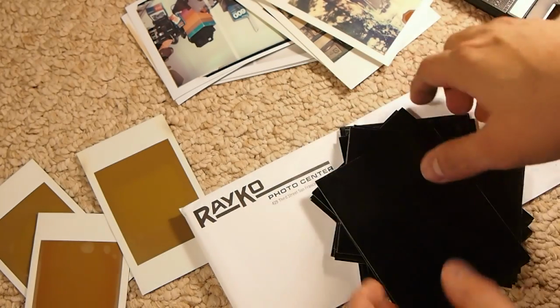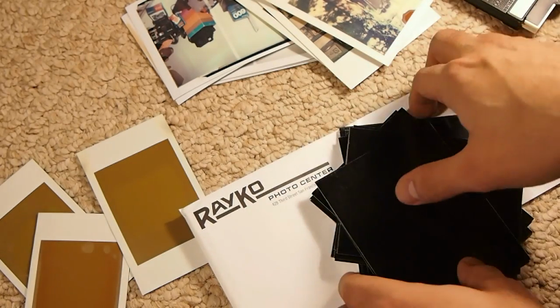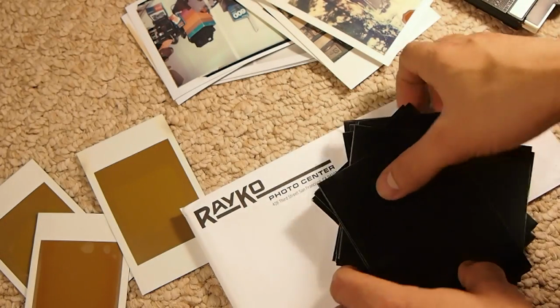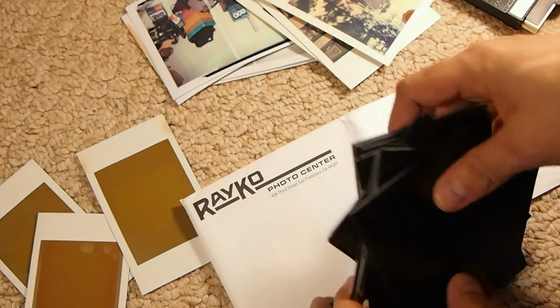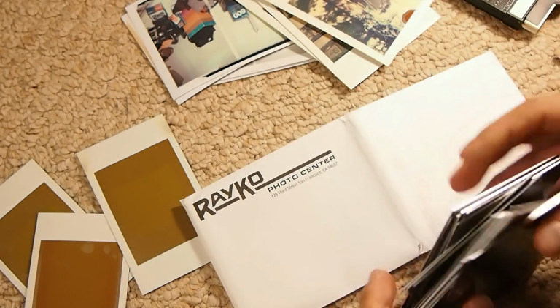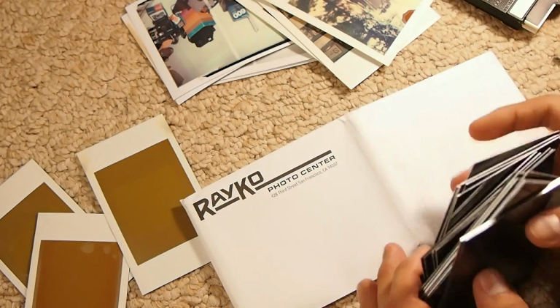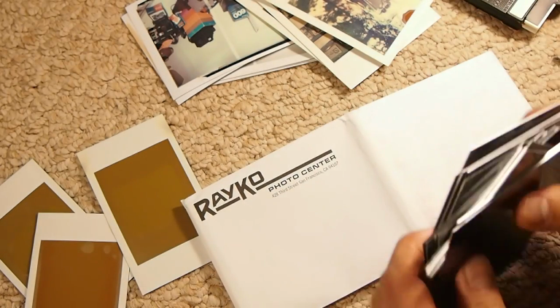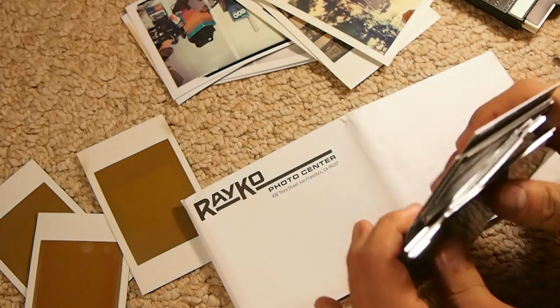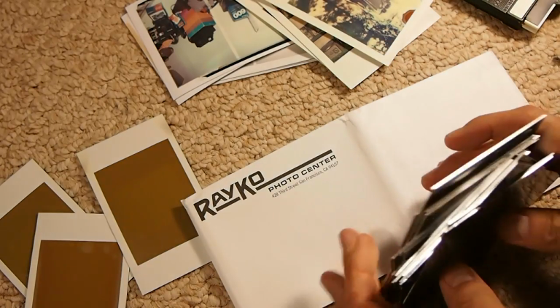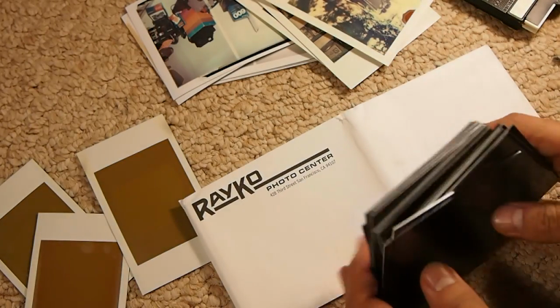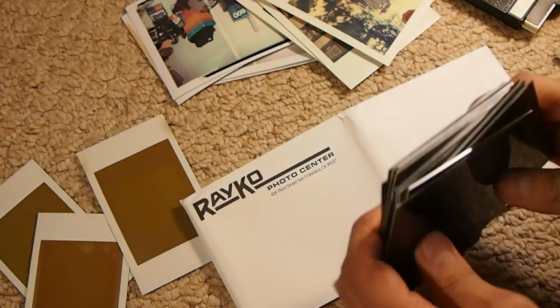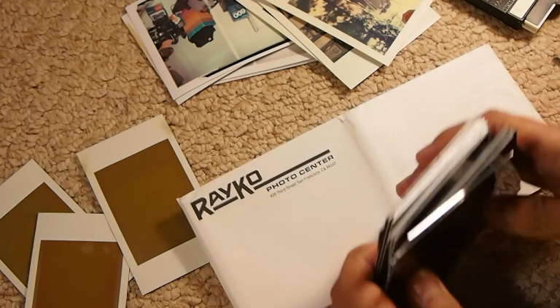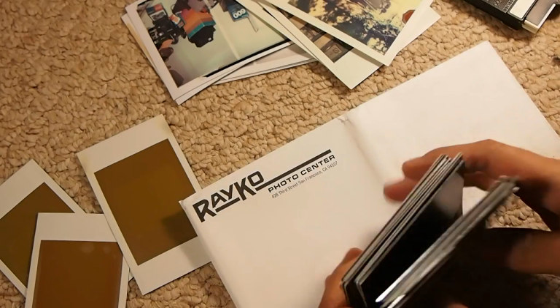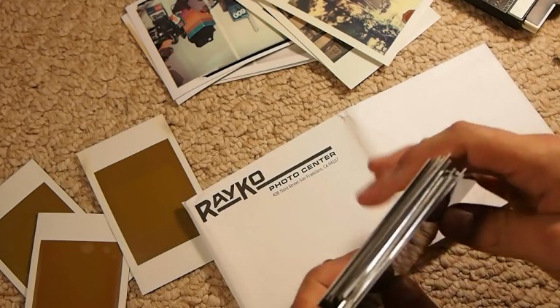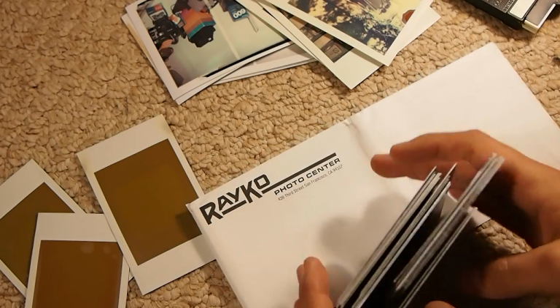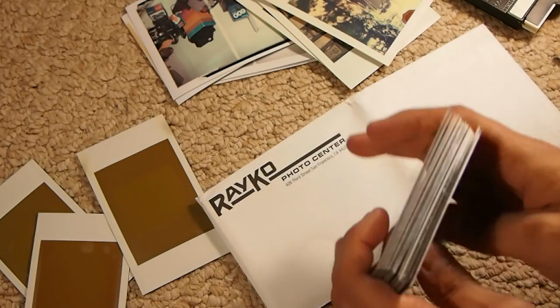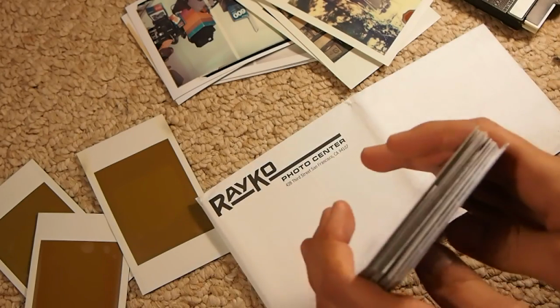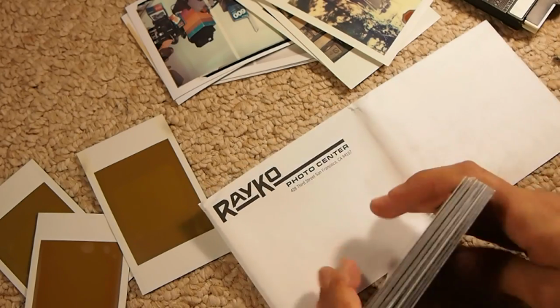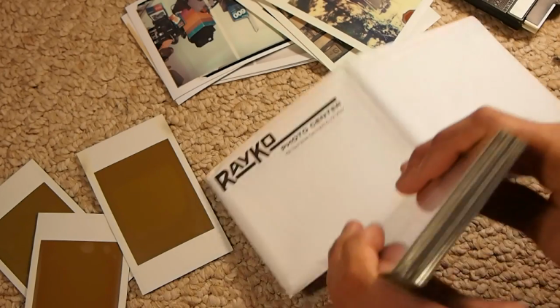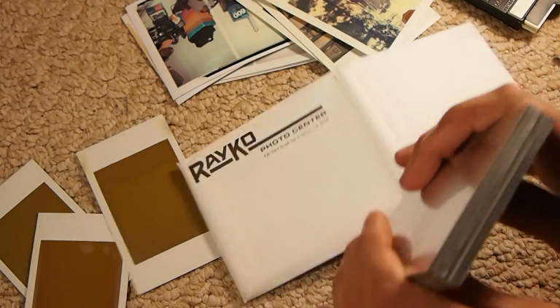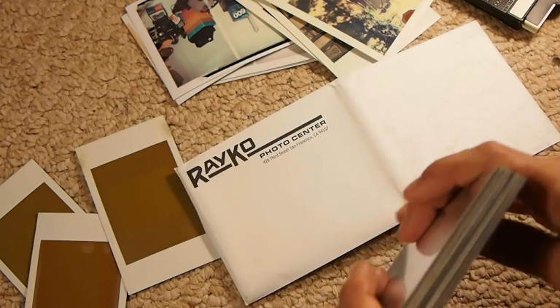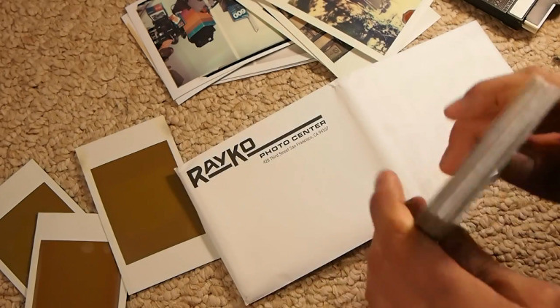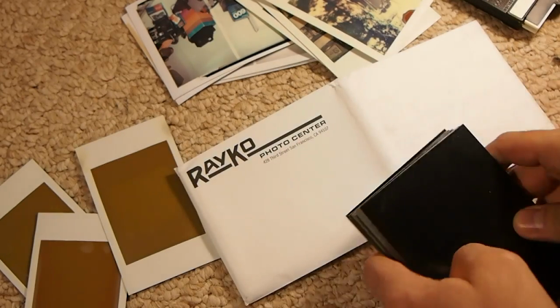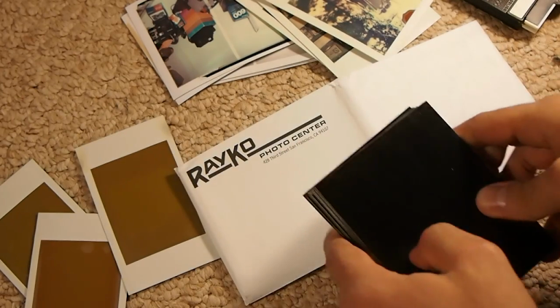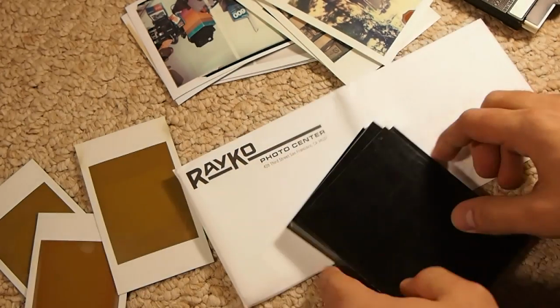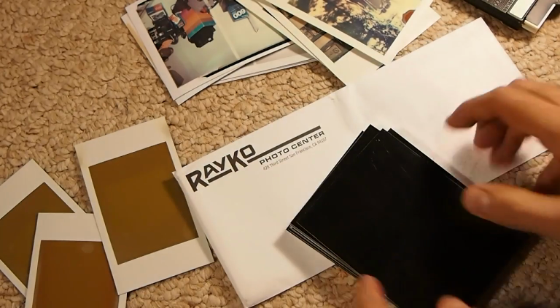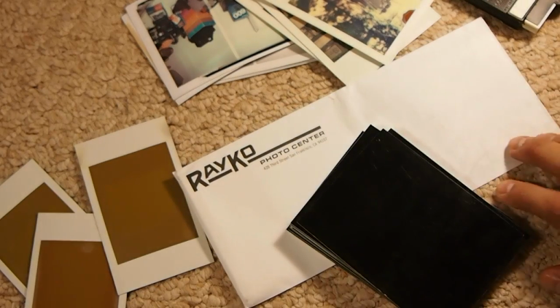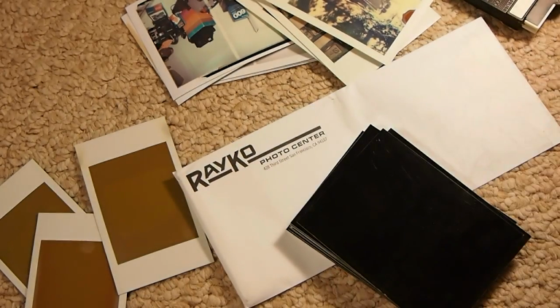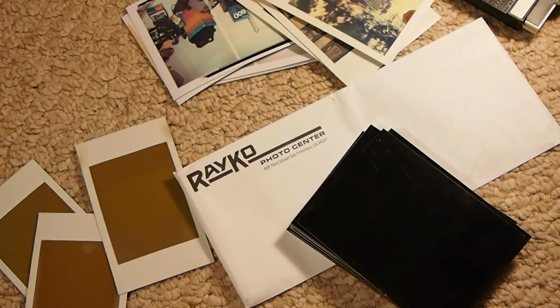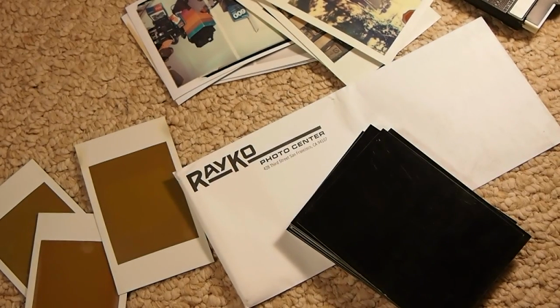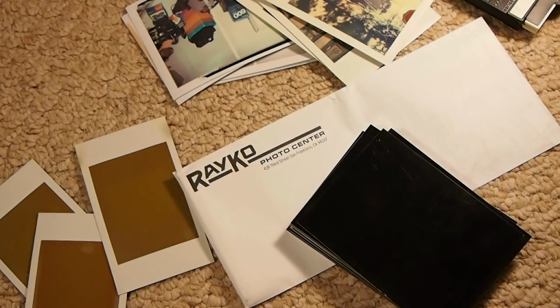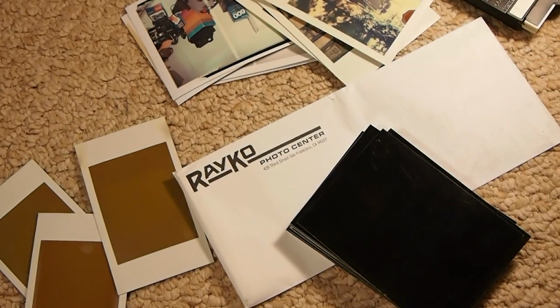So help a guy out — let me know some information. And another thank you to ReikoPhoto Center. Guys, these look amazing; all of them still have the plastic coating on them. Please subscribe.